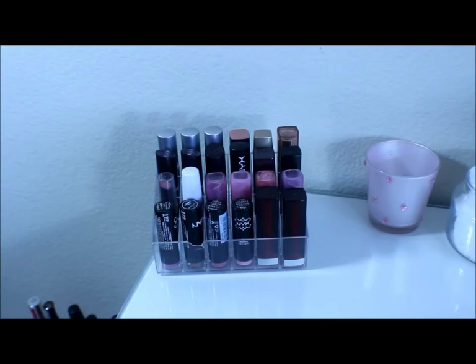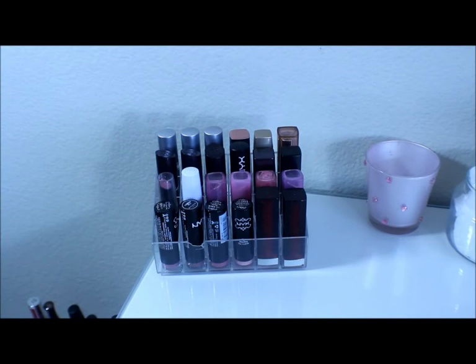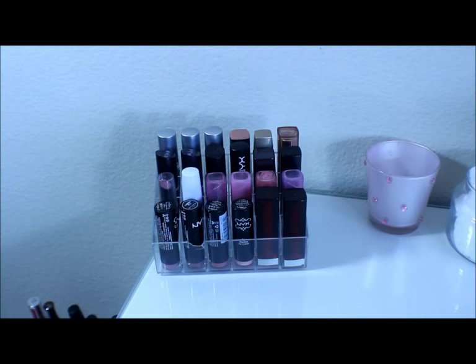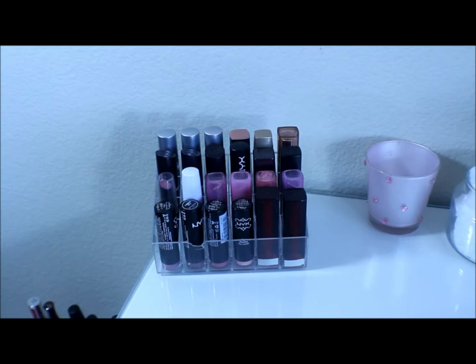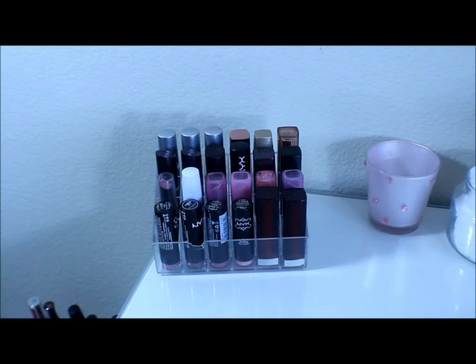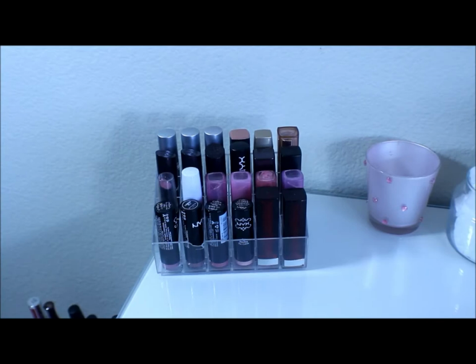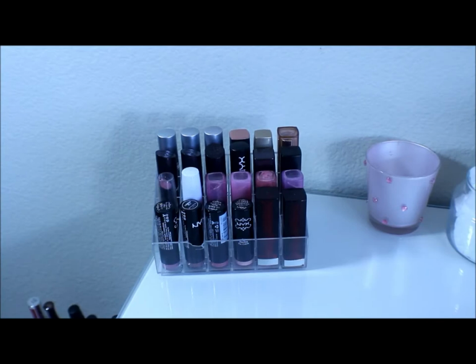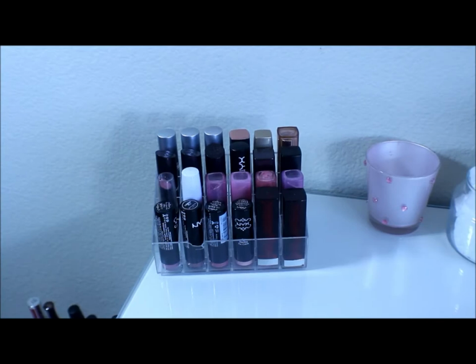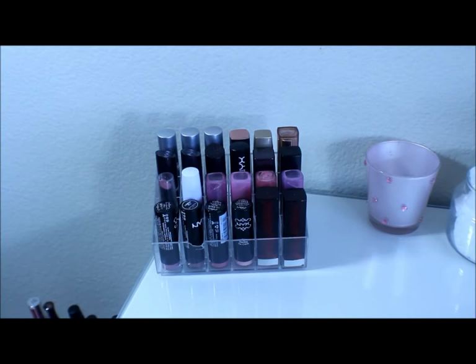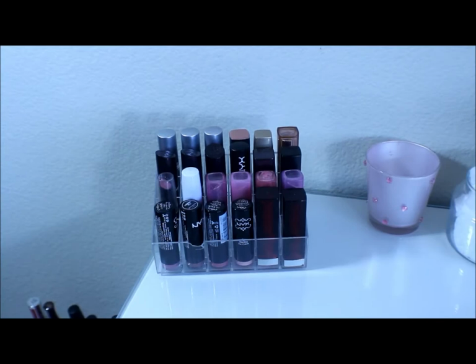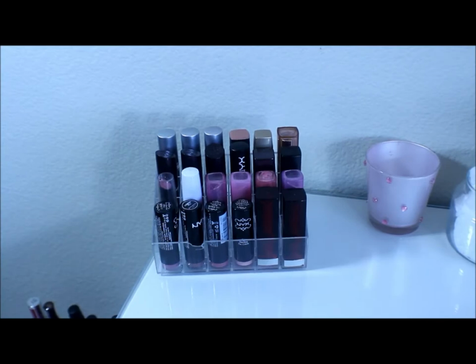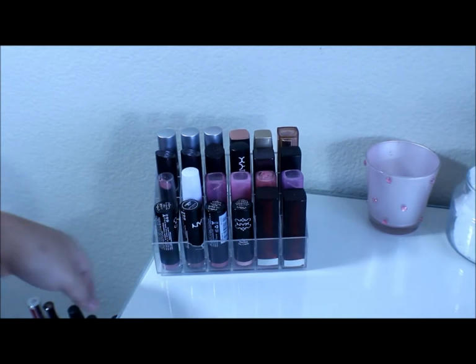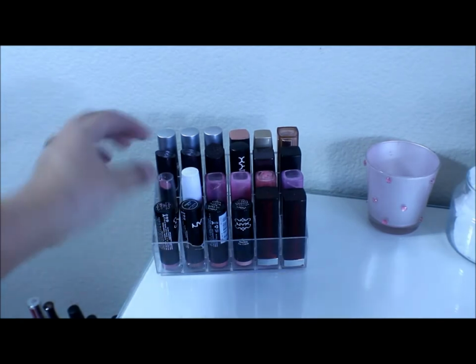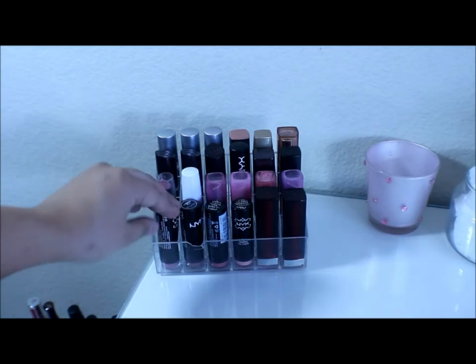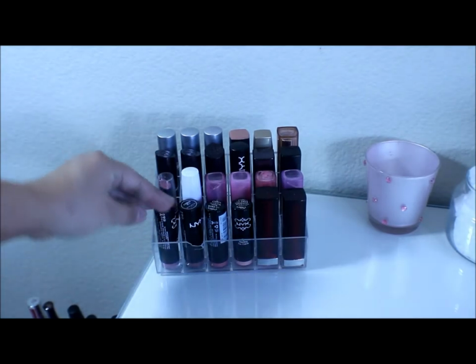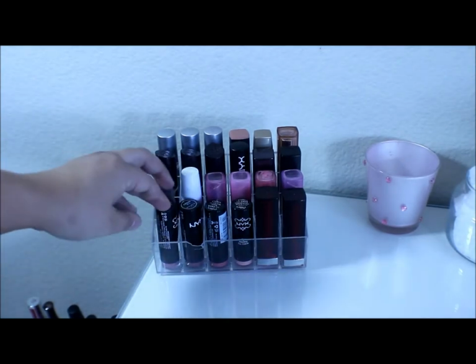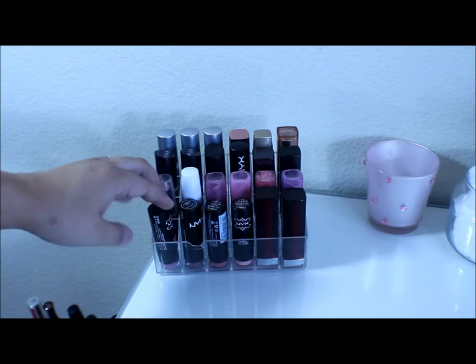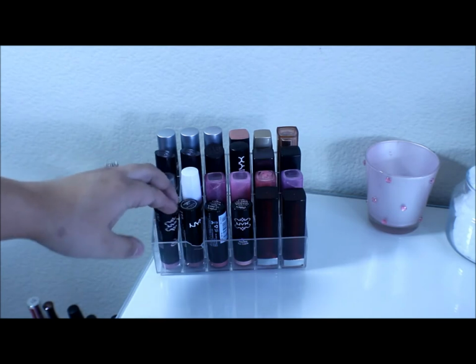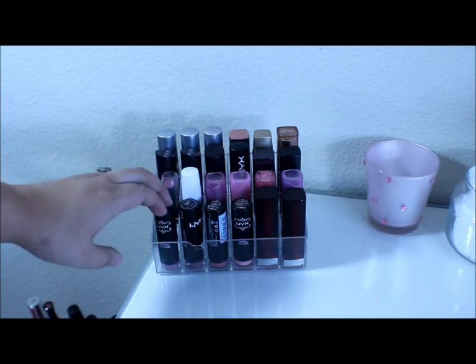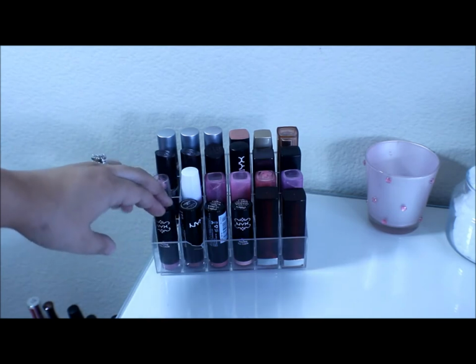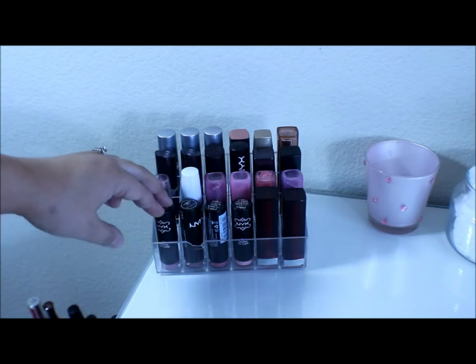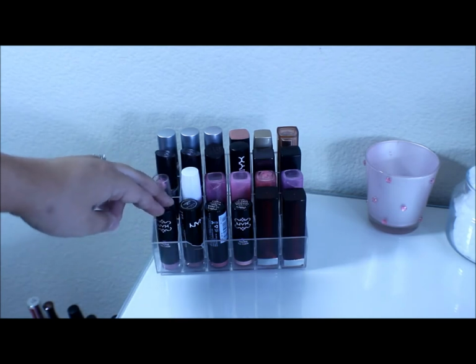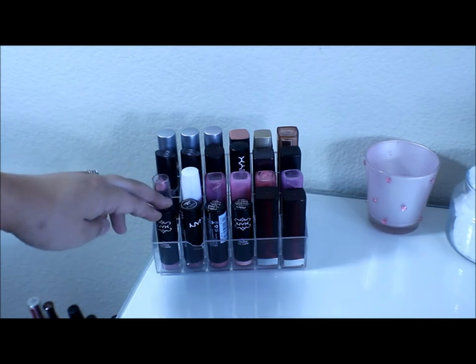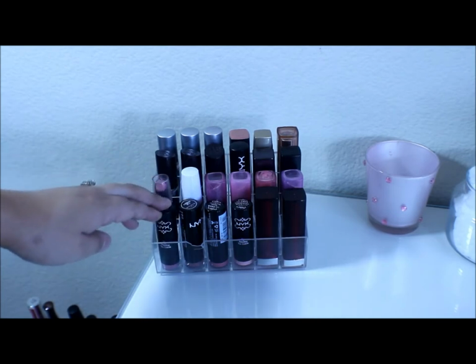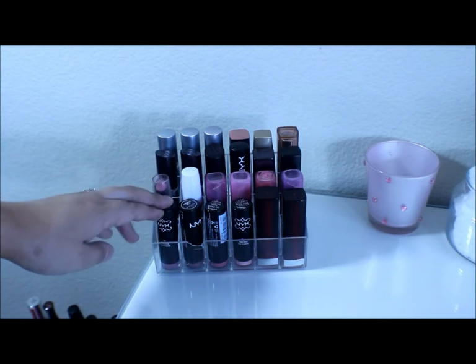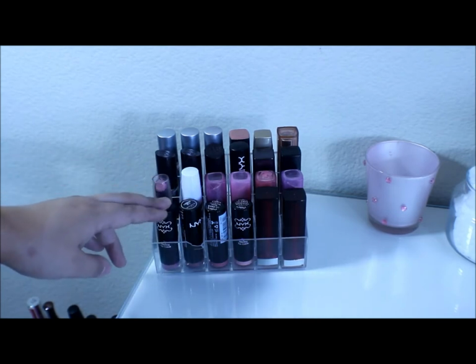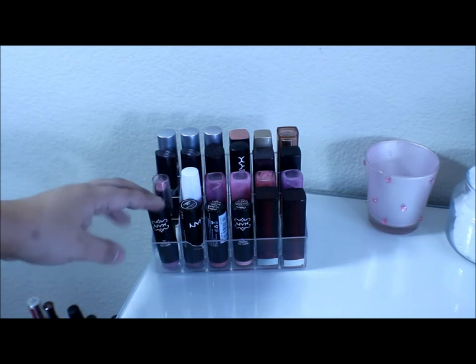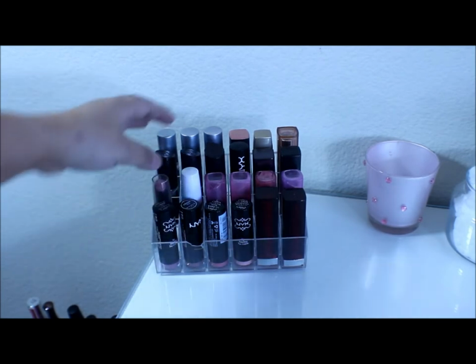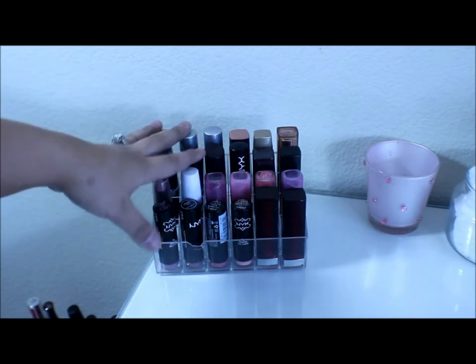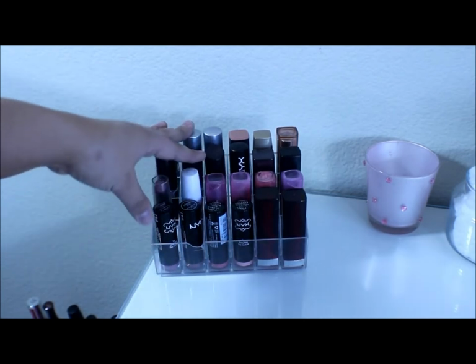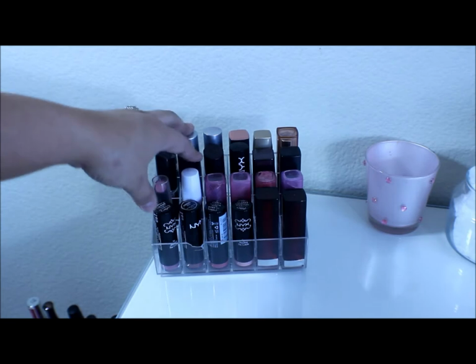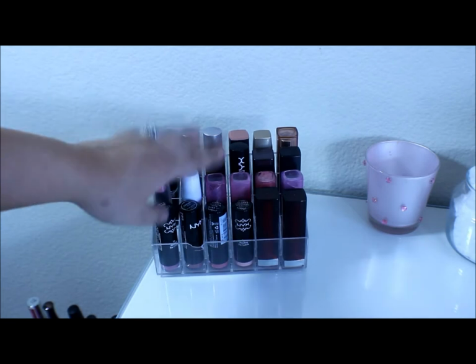The first thing you can see here is a lipstick holder. I got this on eBay for about $5 — very inexpensive. These are my least worn lipsticks; I don't really gravitate to these much.